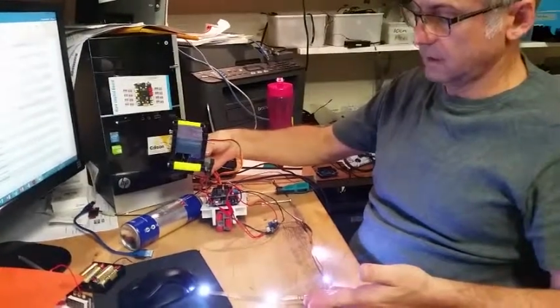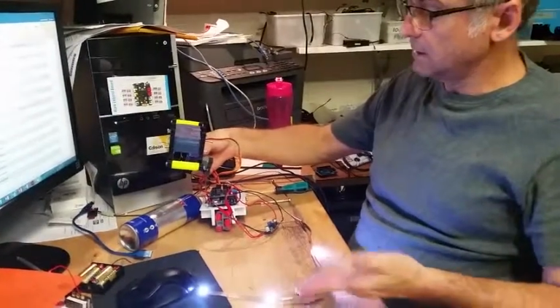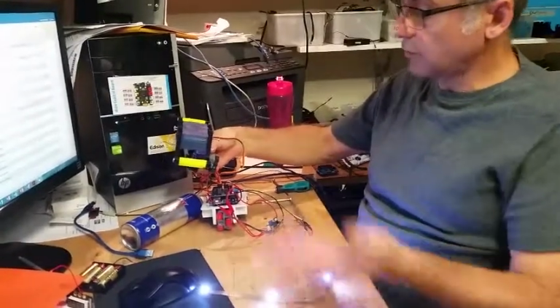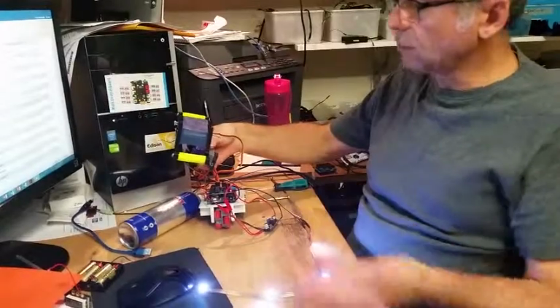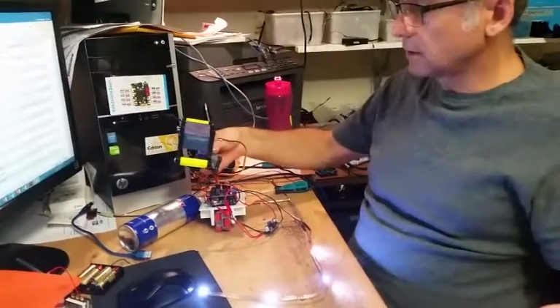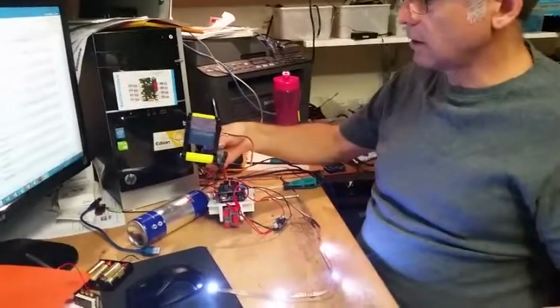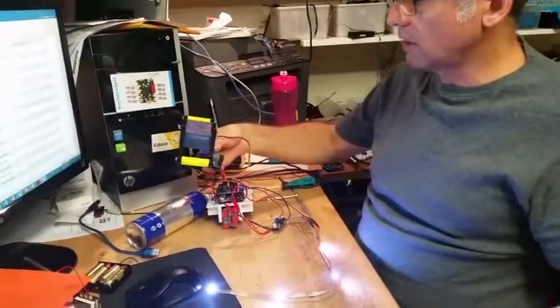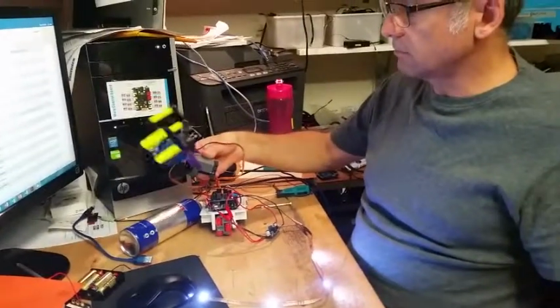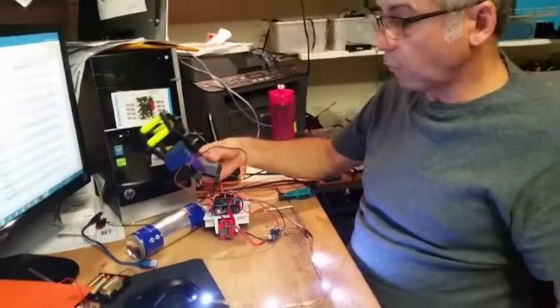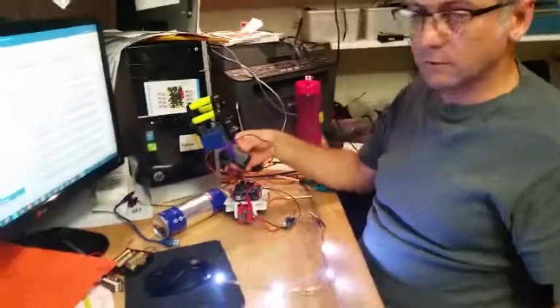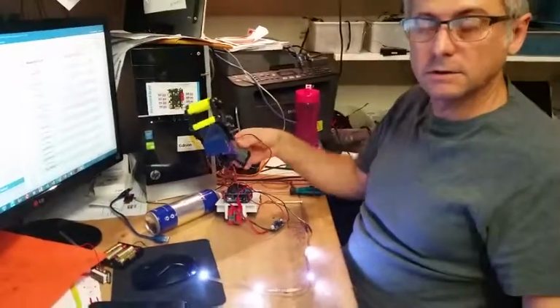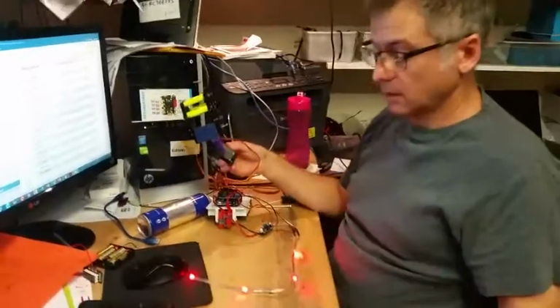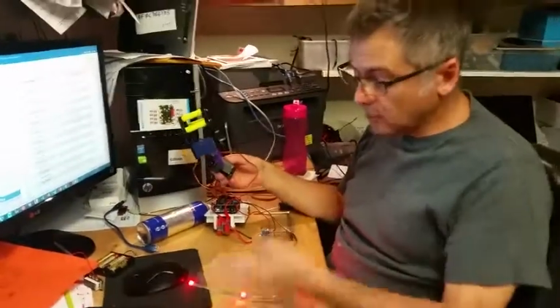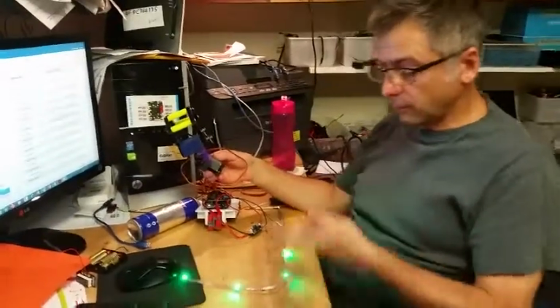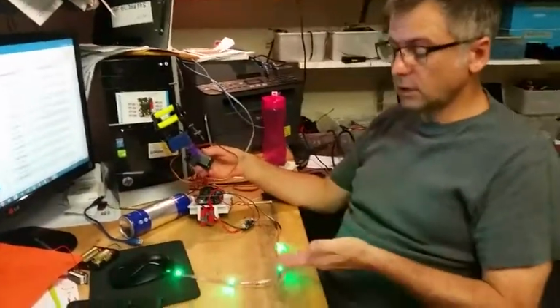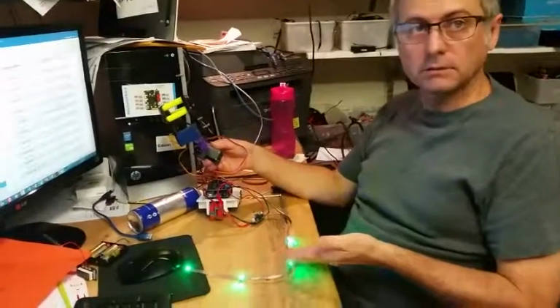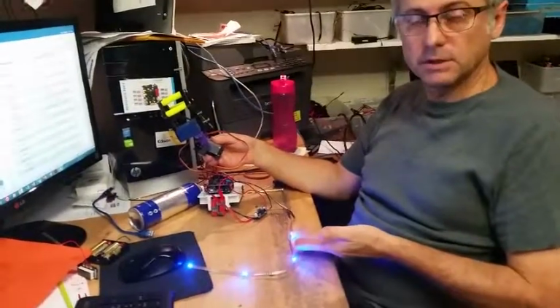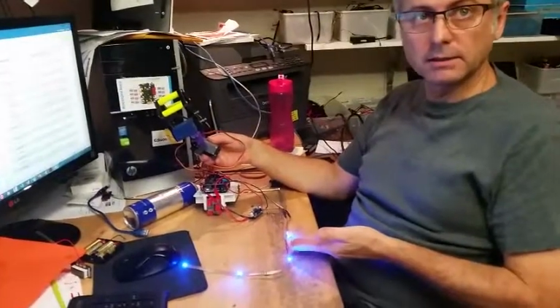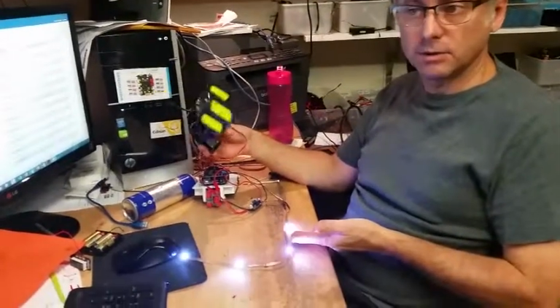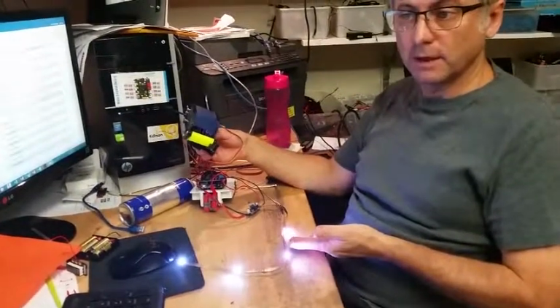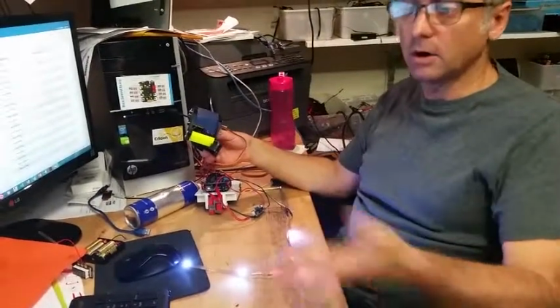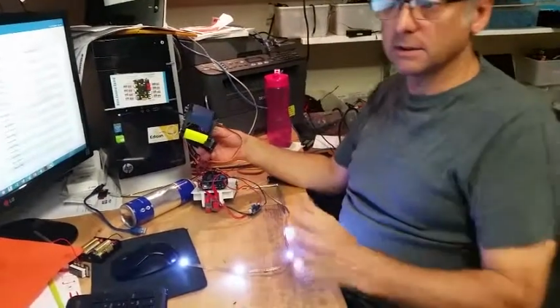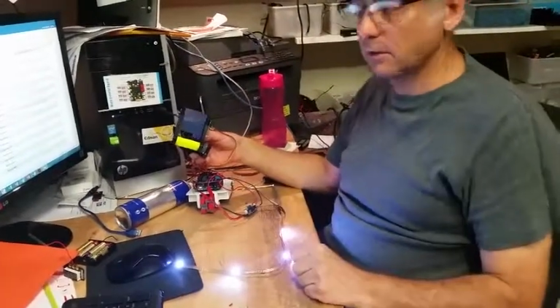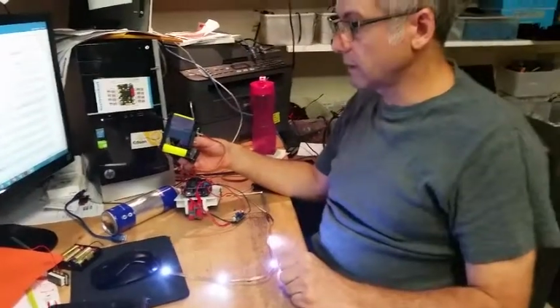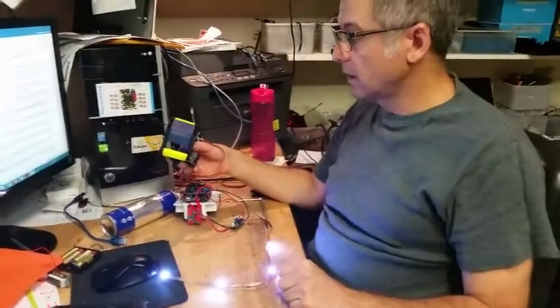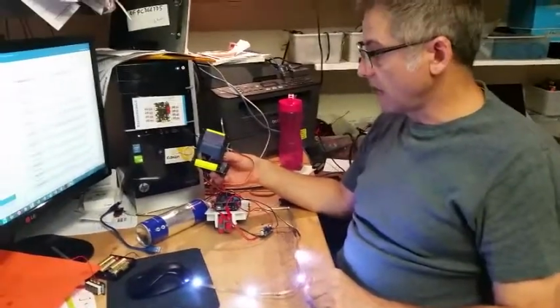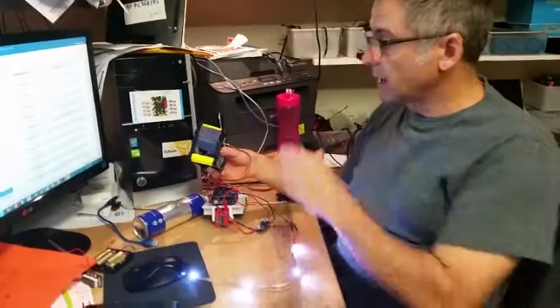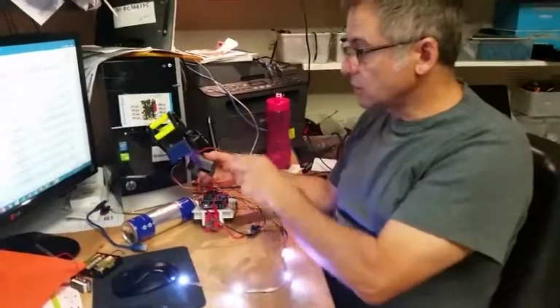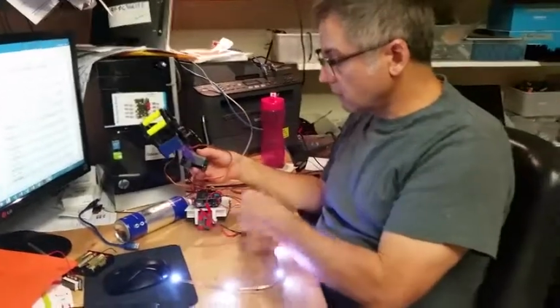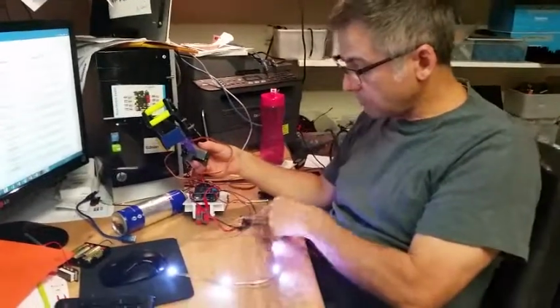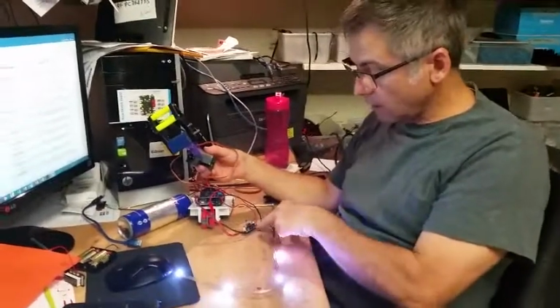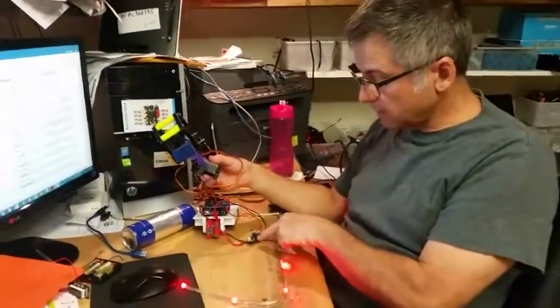I've got full control over four servos and full control over the digital LED strip at all times. I'll send you the code. The reason I've got the external voltage regulator is related to jittering — let me show you that situation.